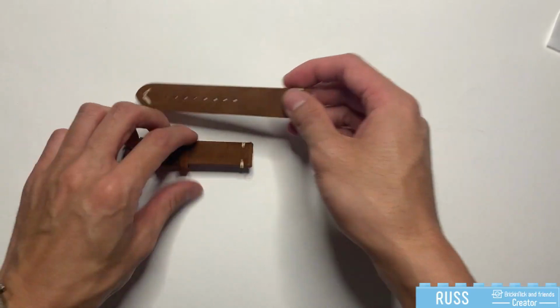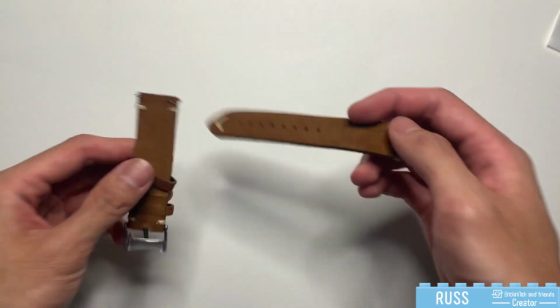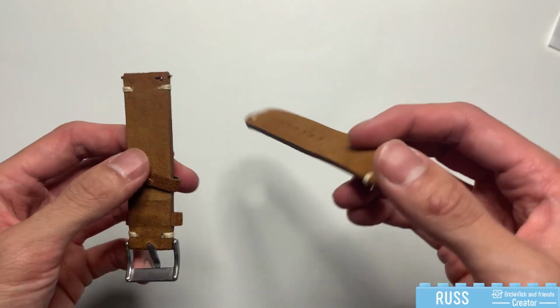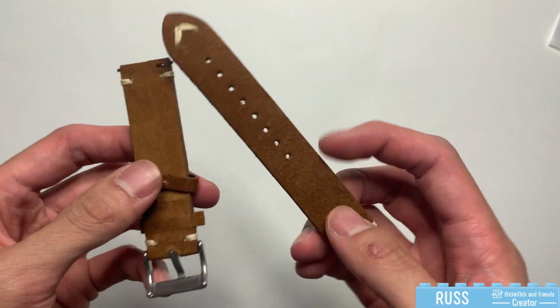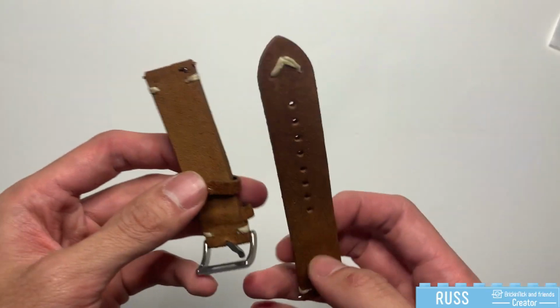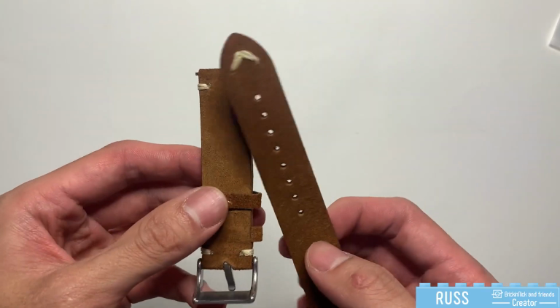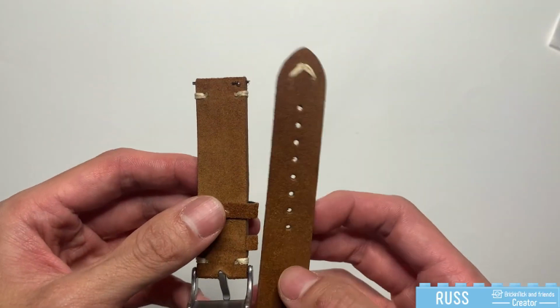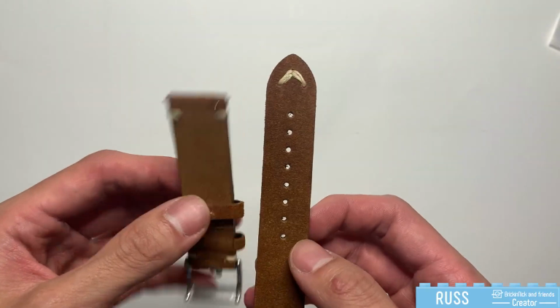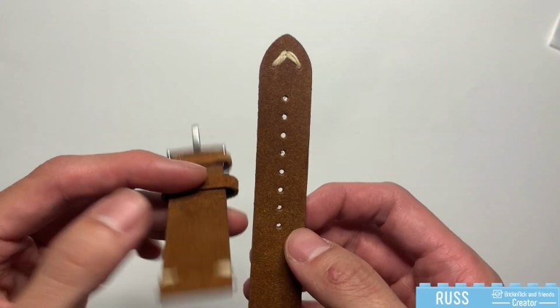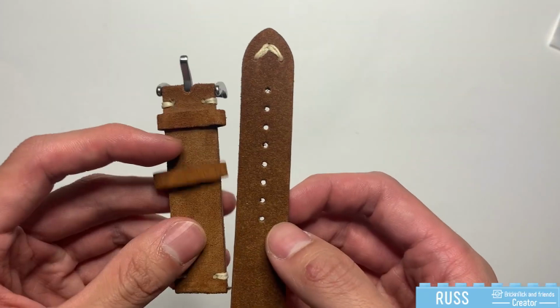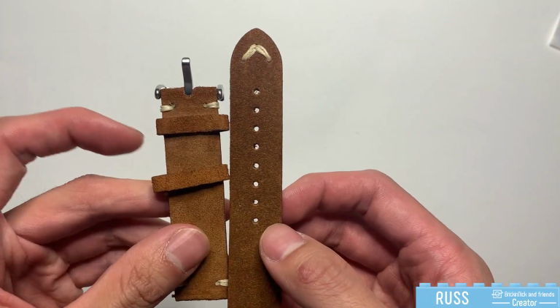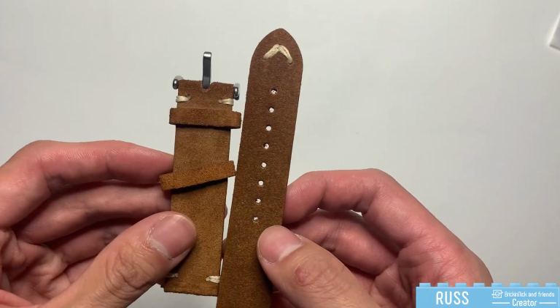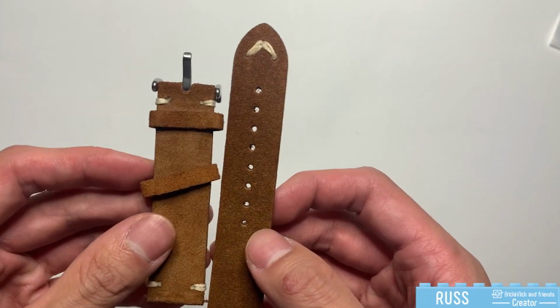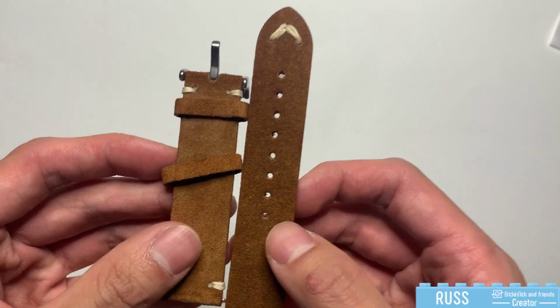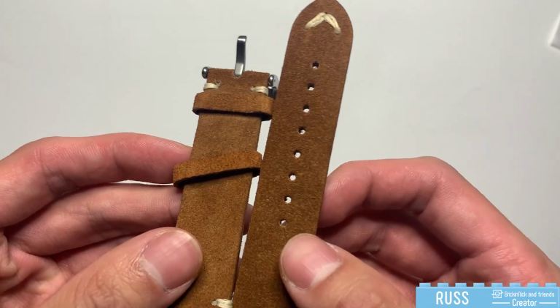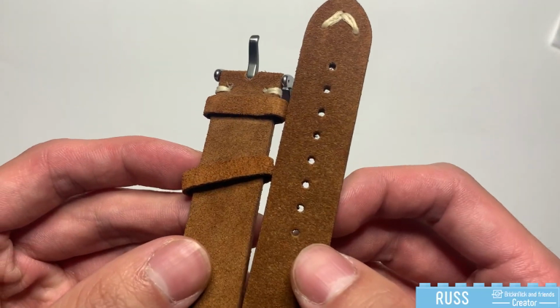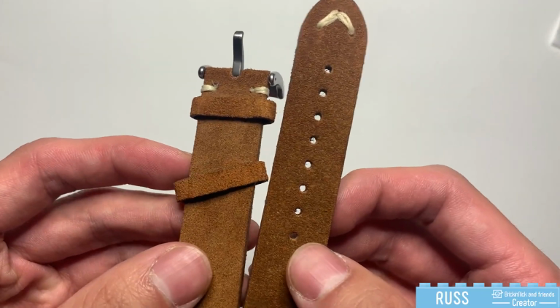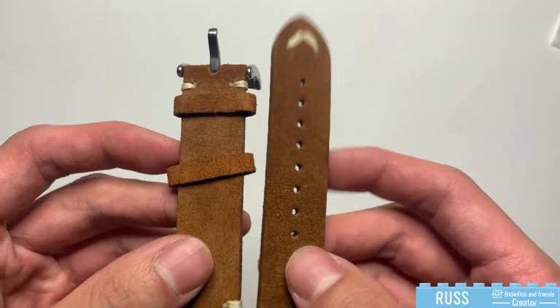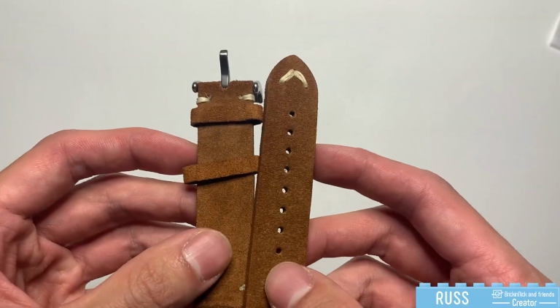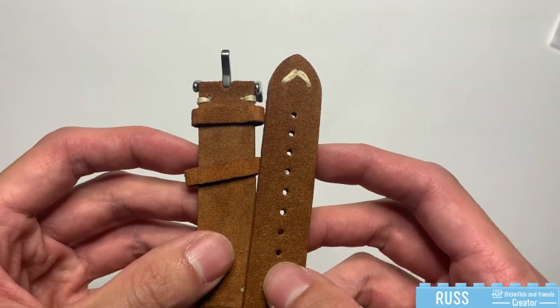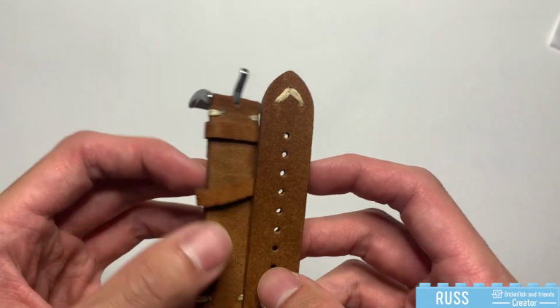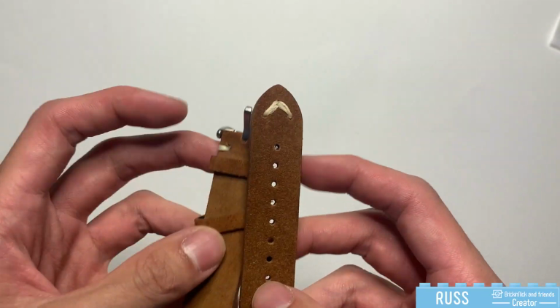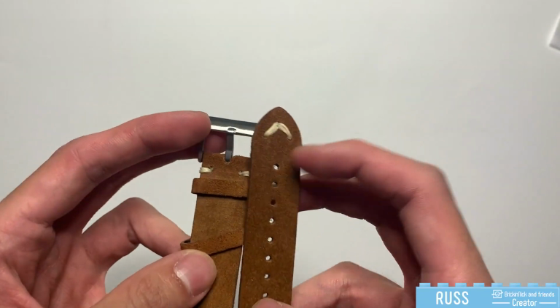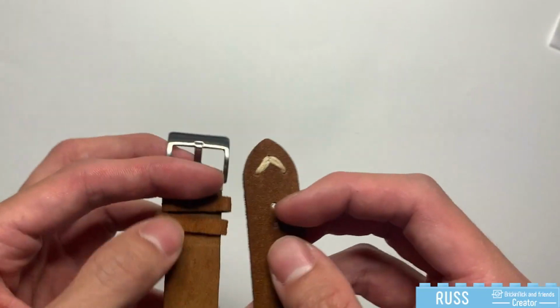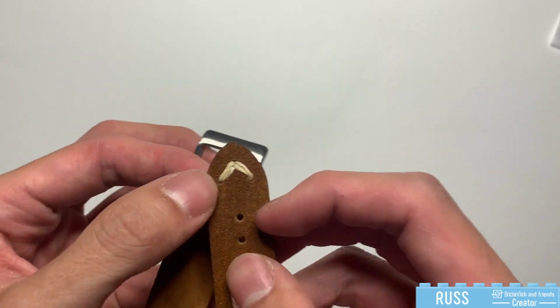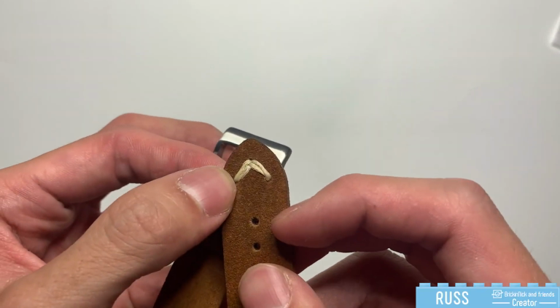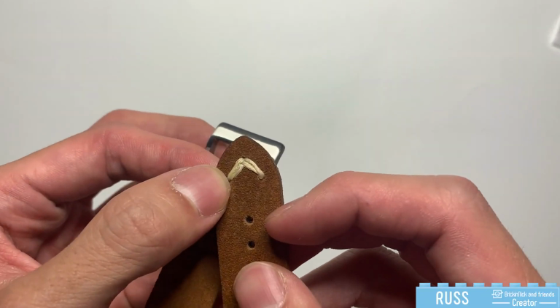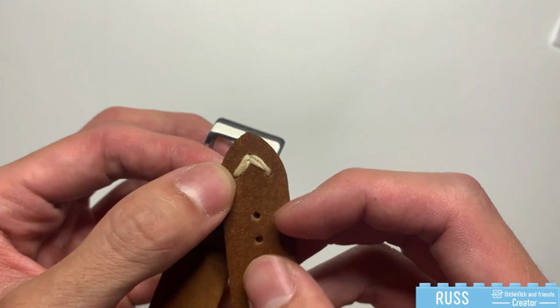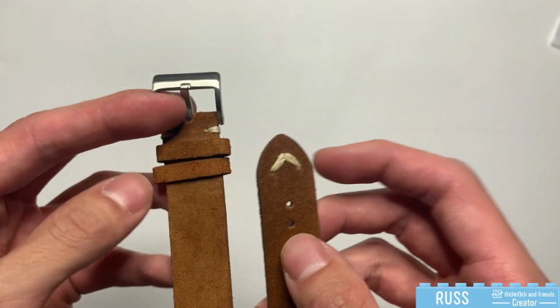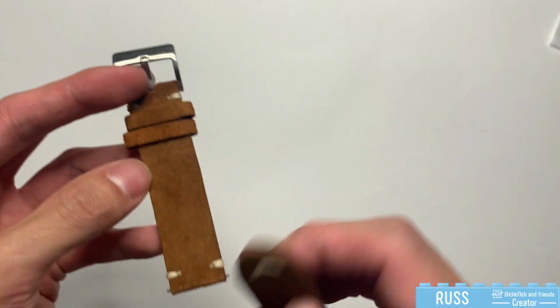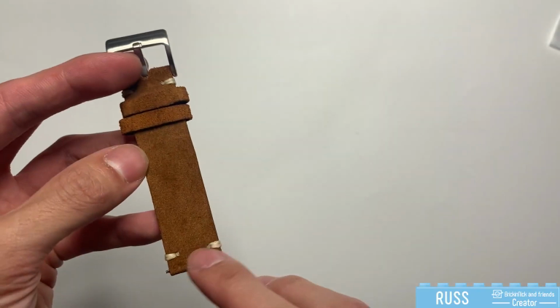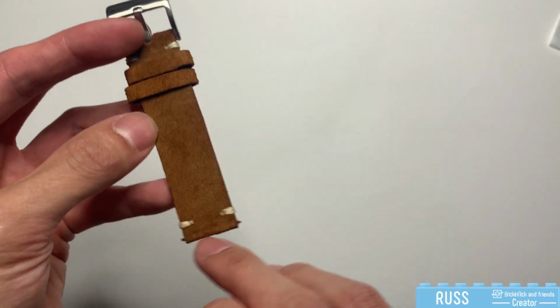The one I have here is in a coffee color and, as you can see, it is made of suede leather, the color matching very nicely with the stitched finishes here and here.